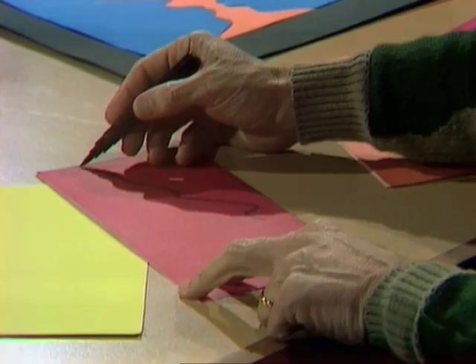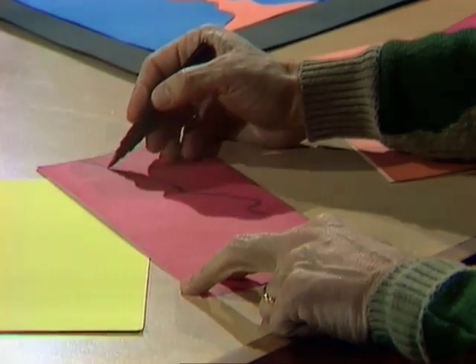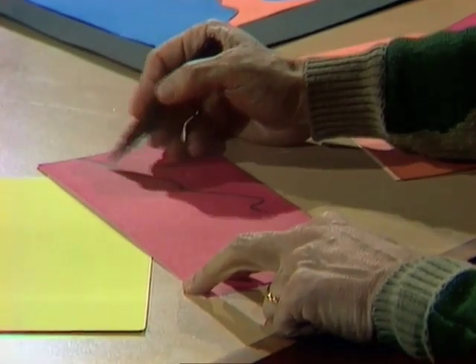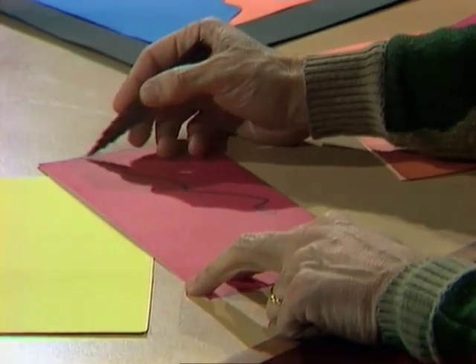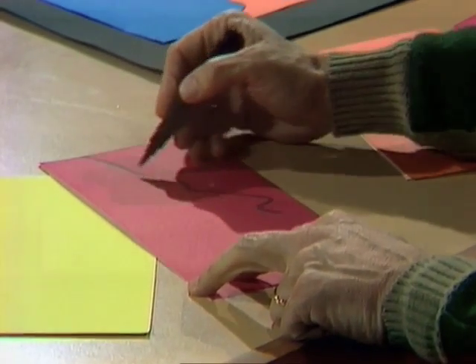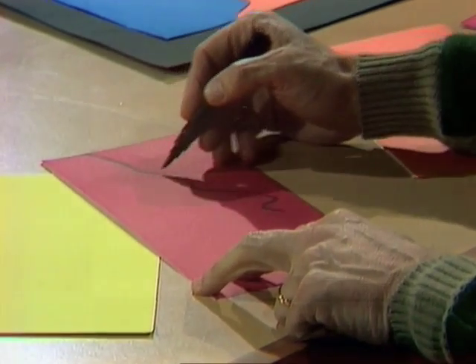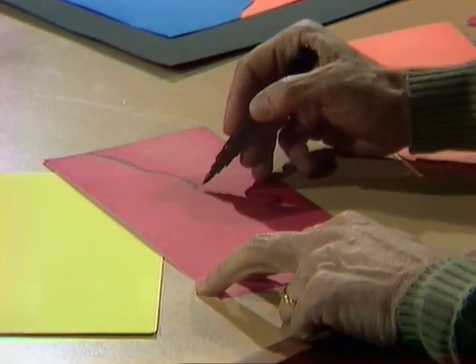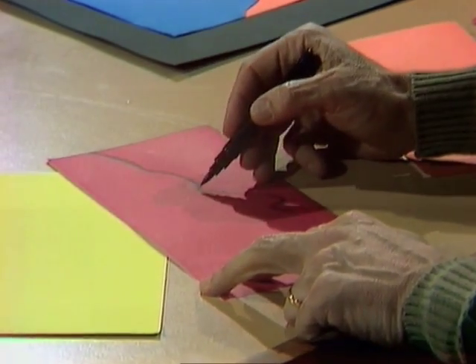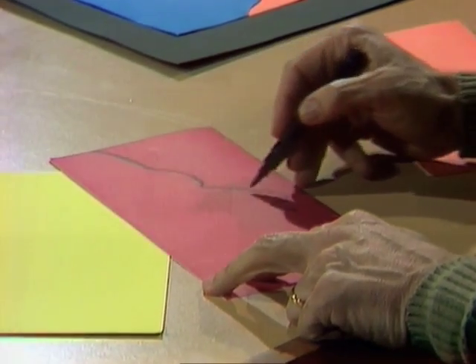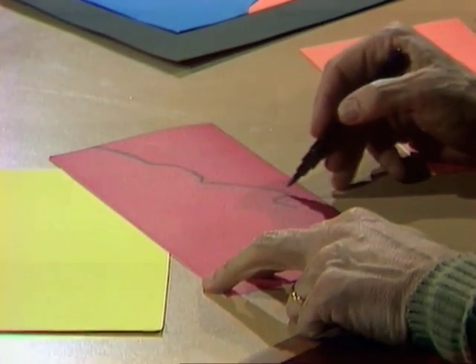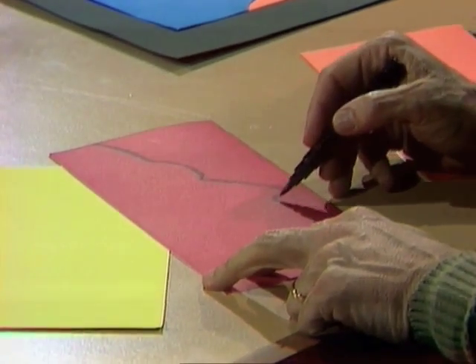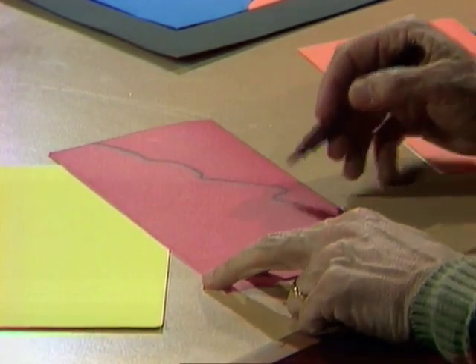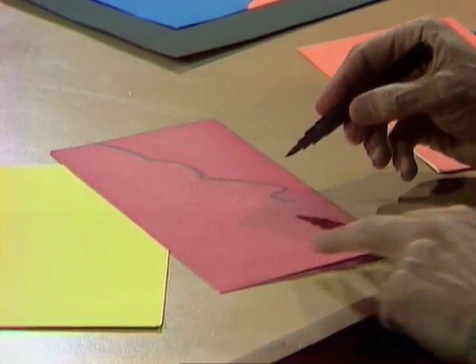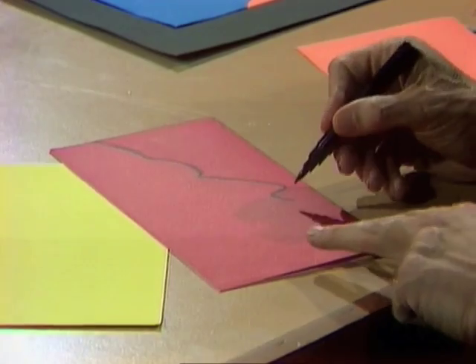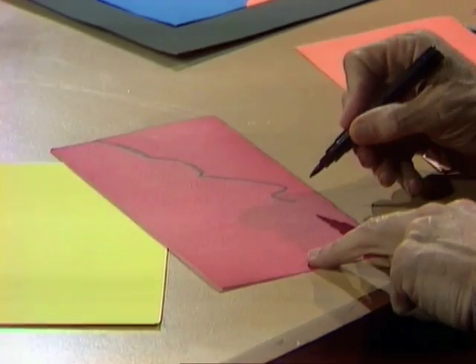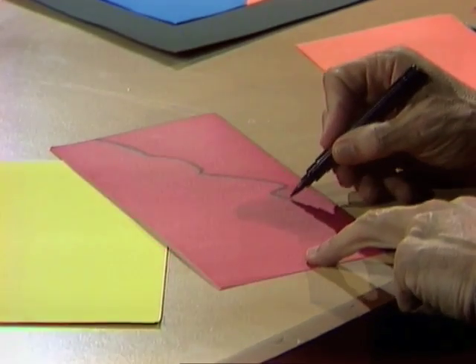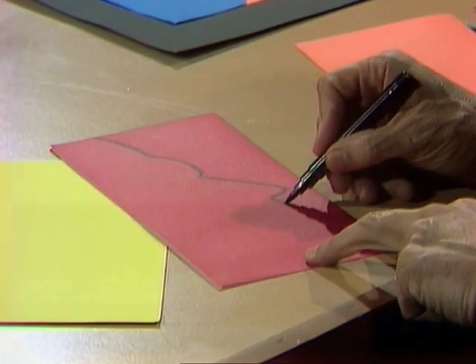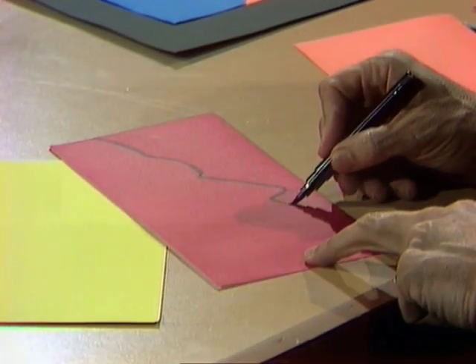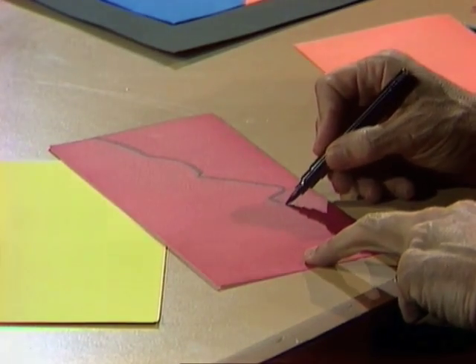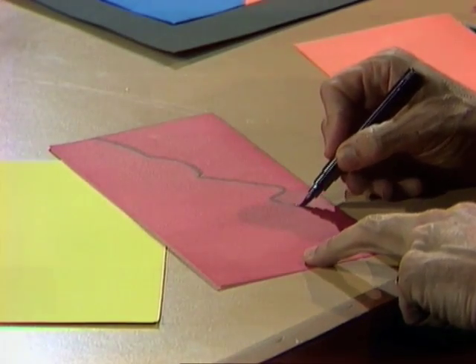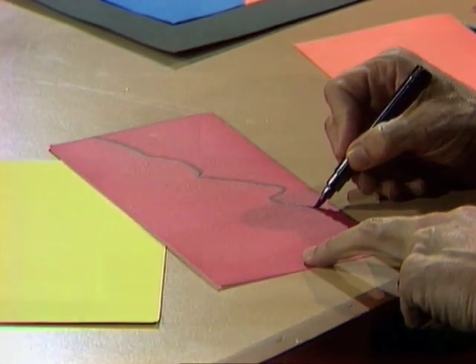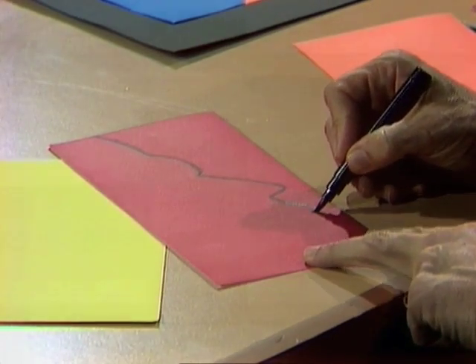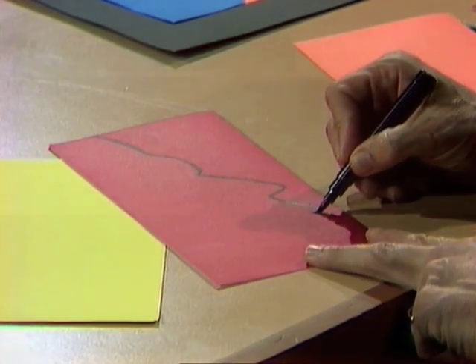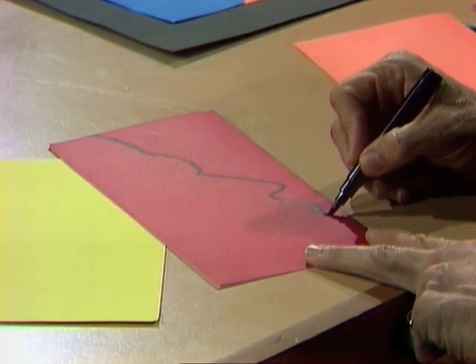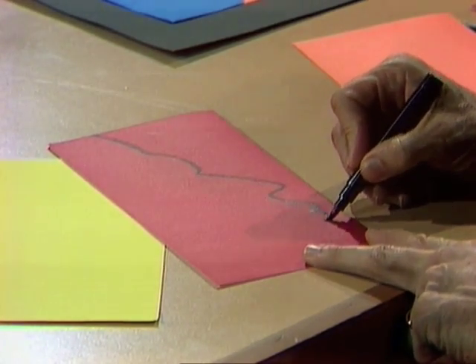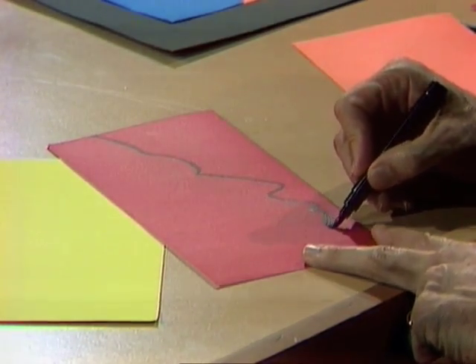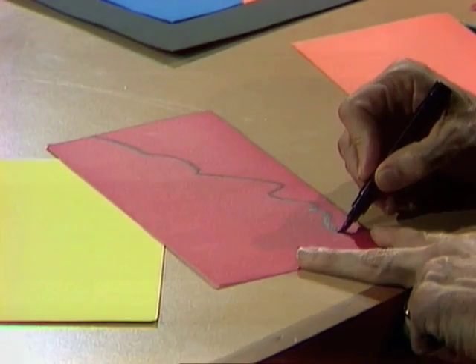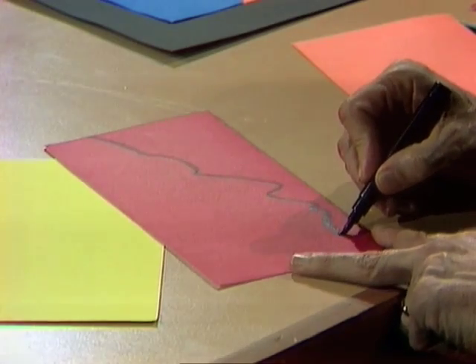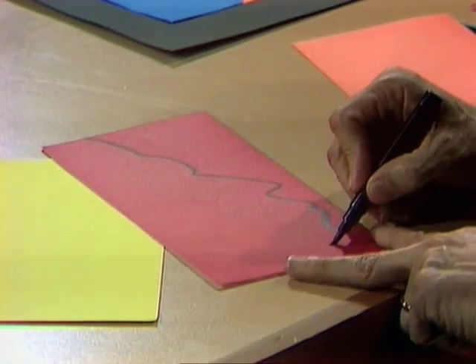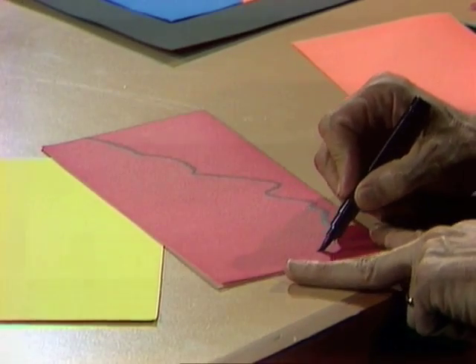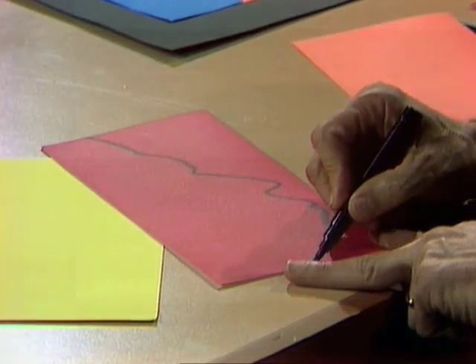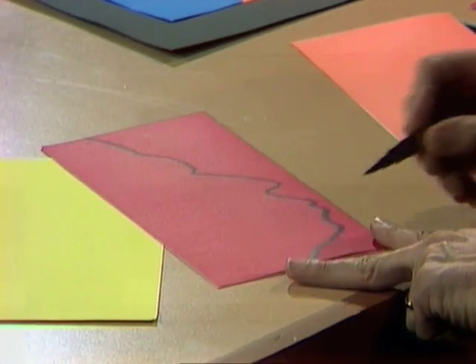We start off with a high piled-up hair, then forehead, eye socket, long straight nose. Let's imagine that mum's puckered up ready to kiss somebody goodbye — there are the lips in that position. Here's the chin and down to the neck.